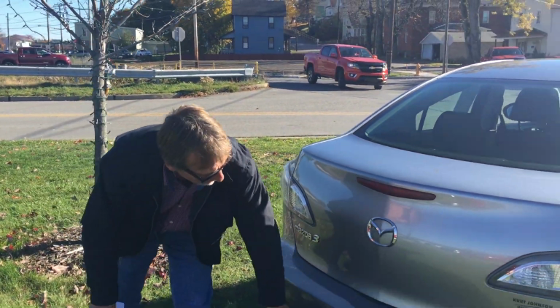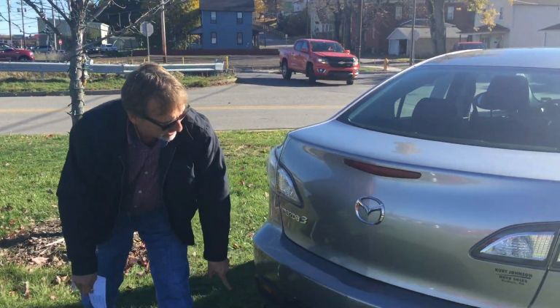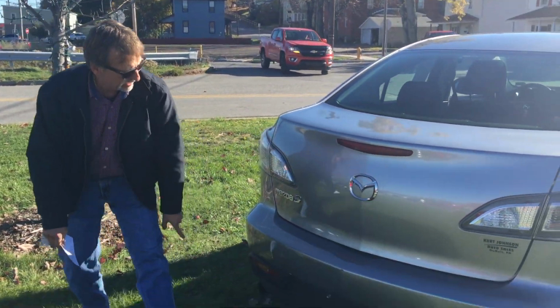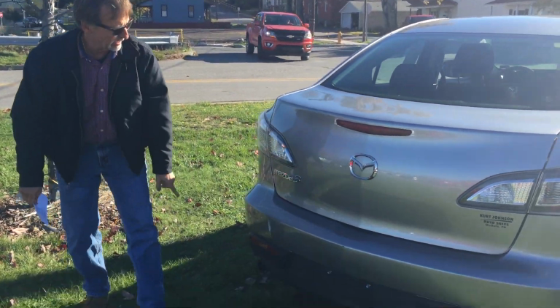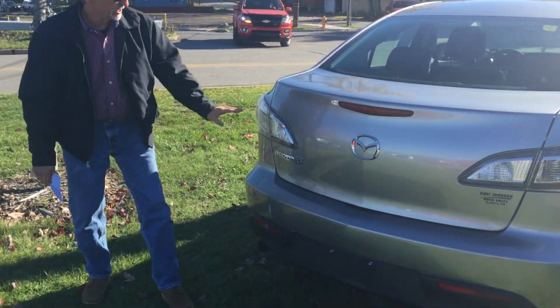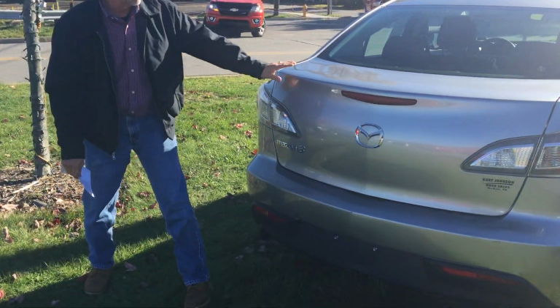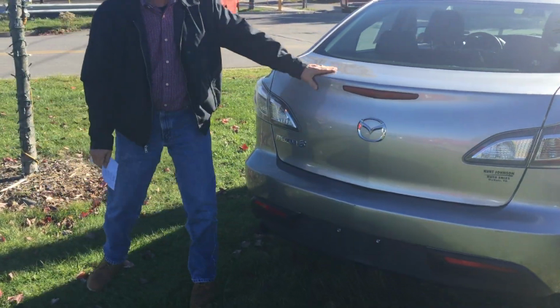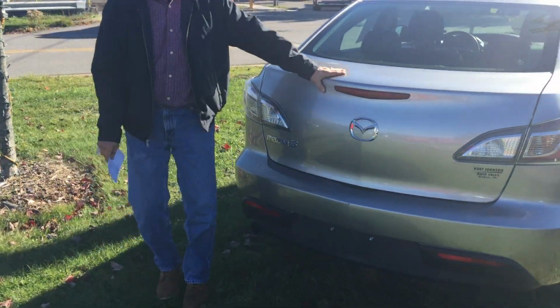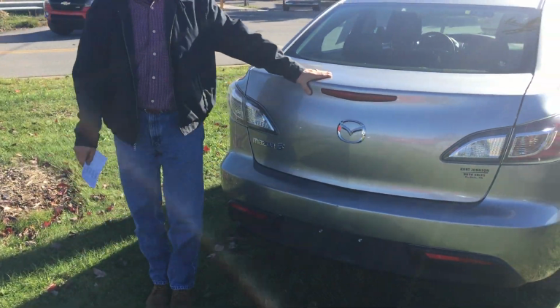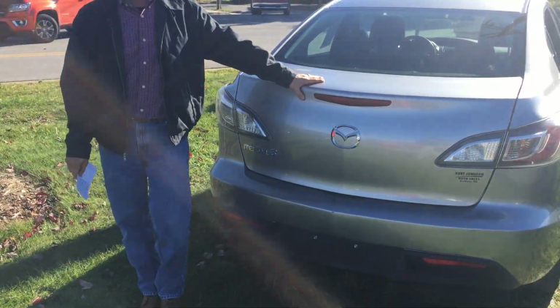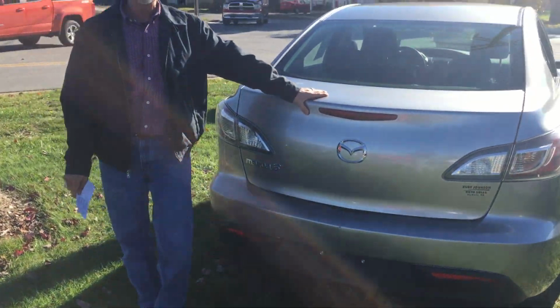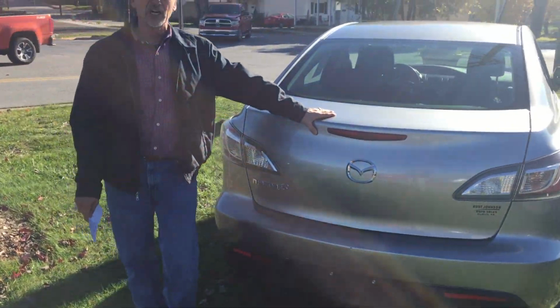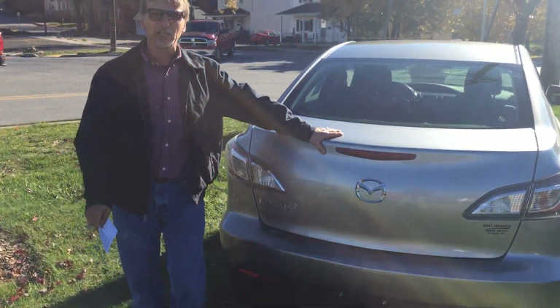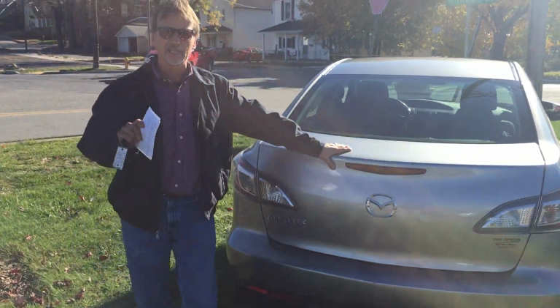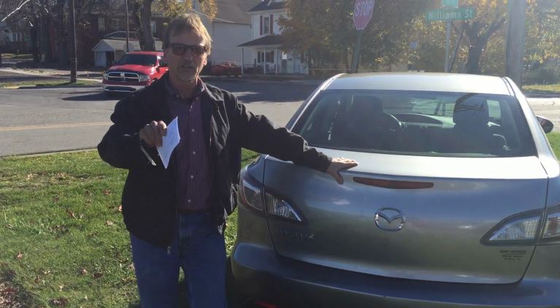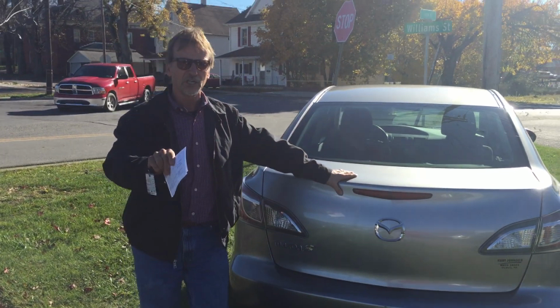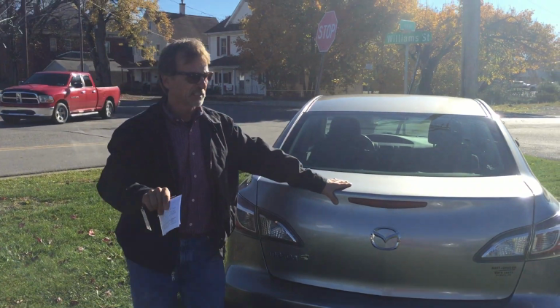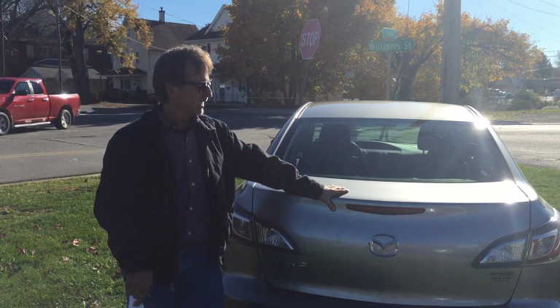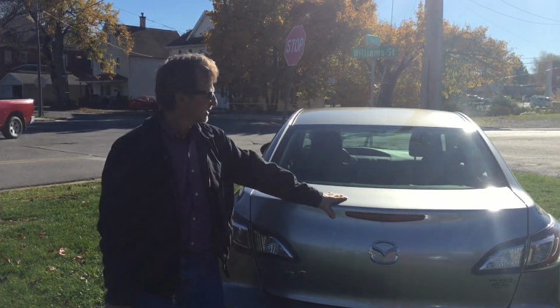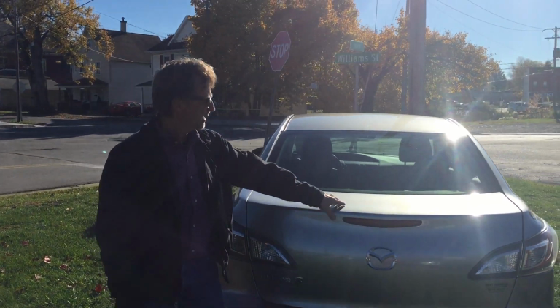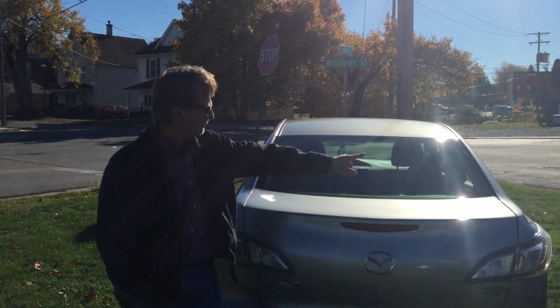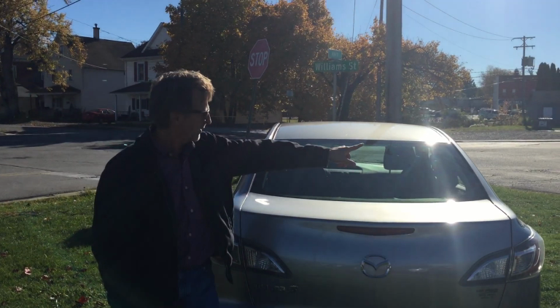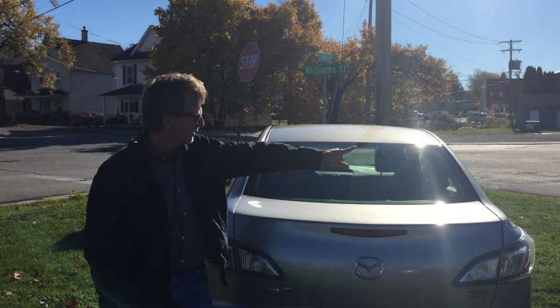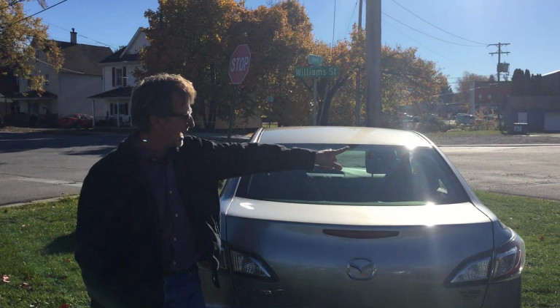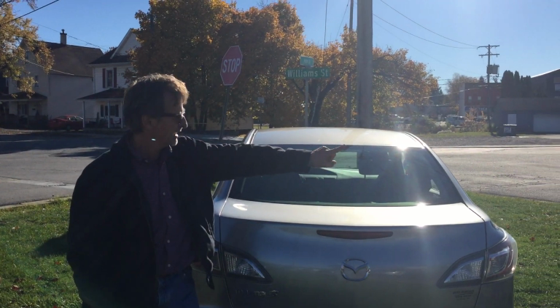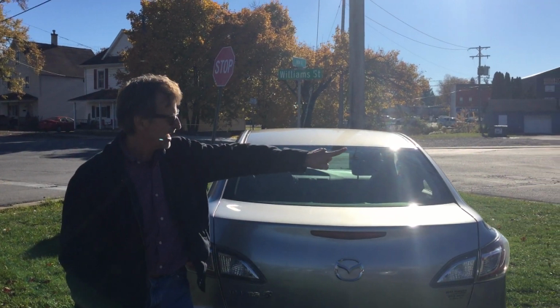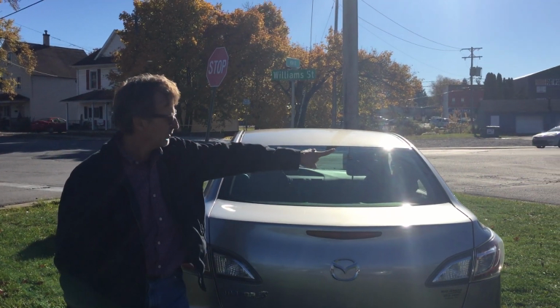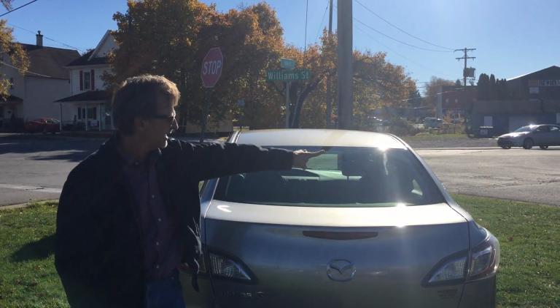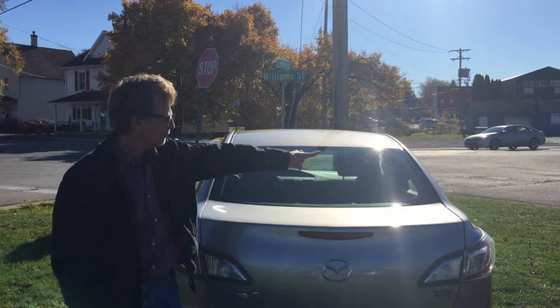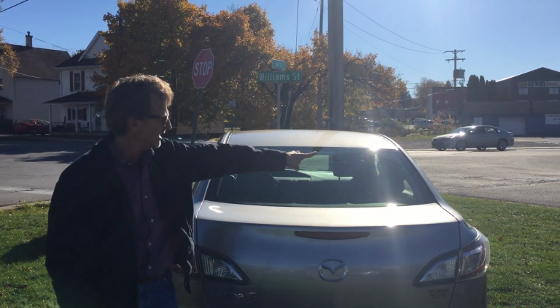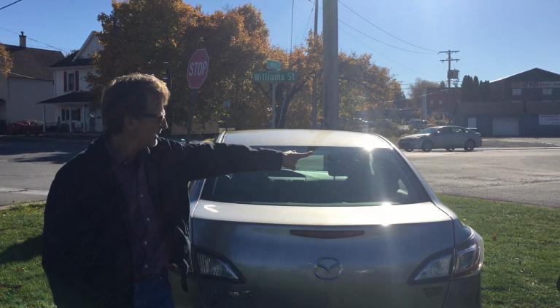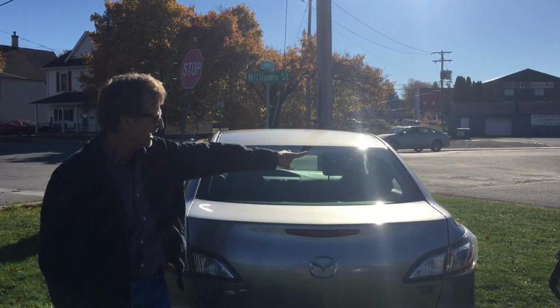Bumper cover is in nice shape, very clean car. It's at Kurt Johnson Auto Sales and we've got three guys in line right here waiting to buy.